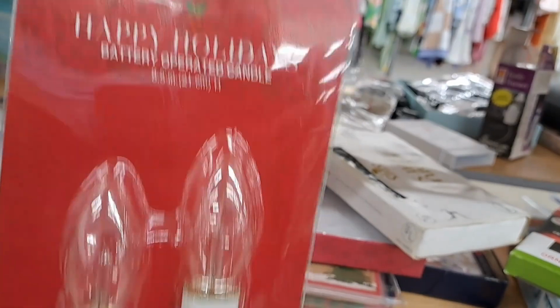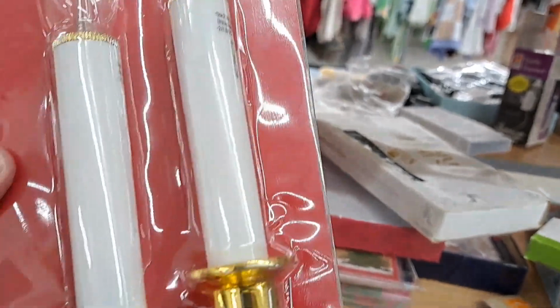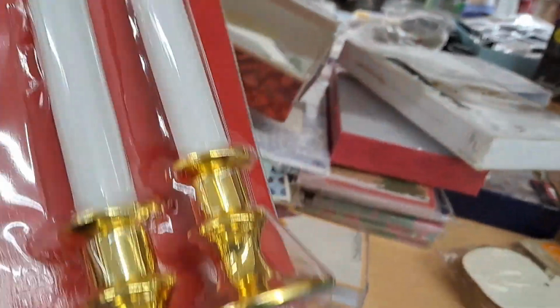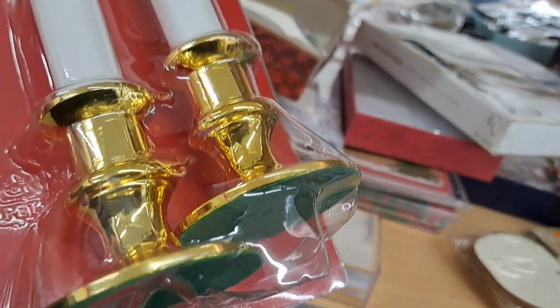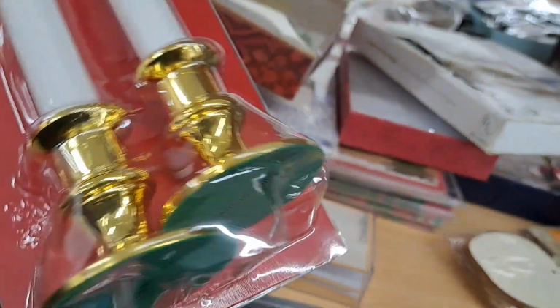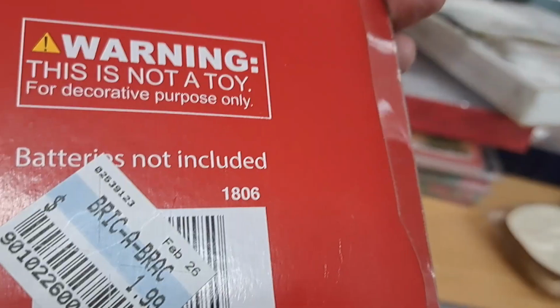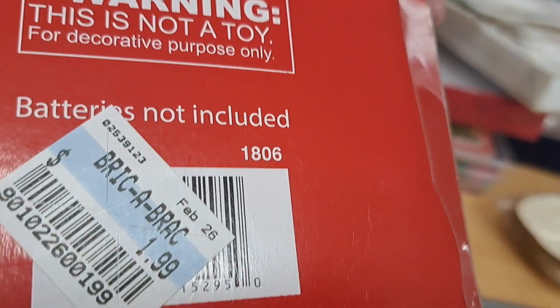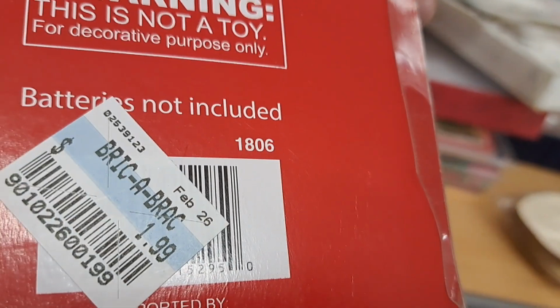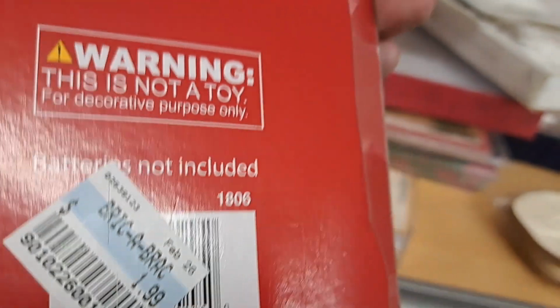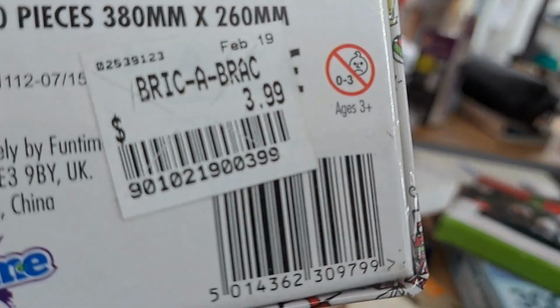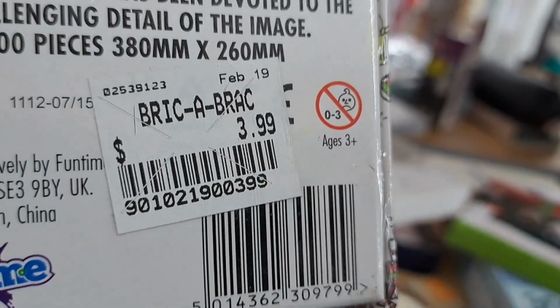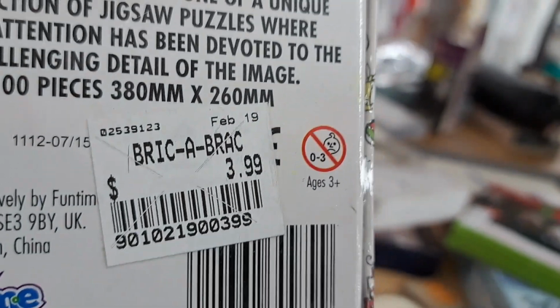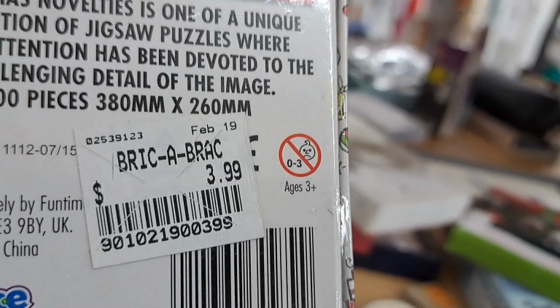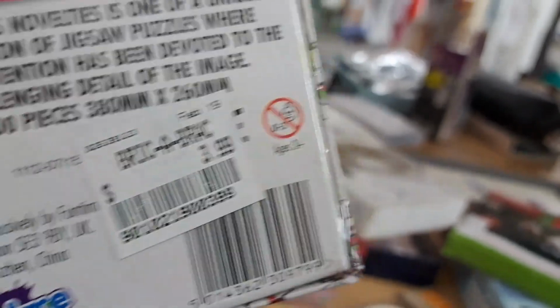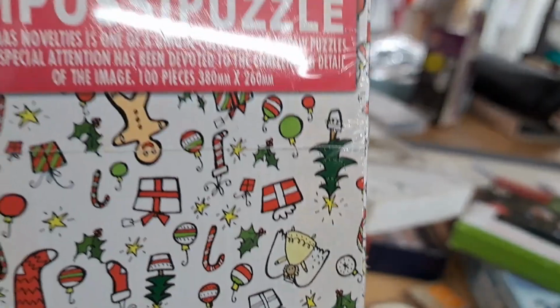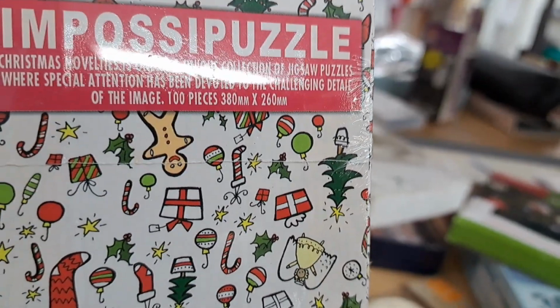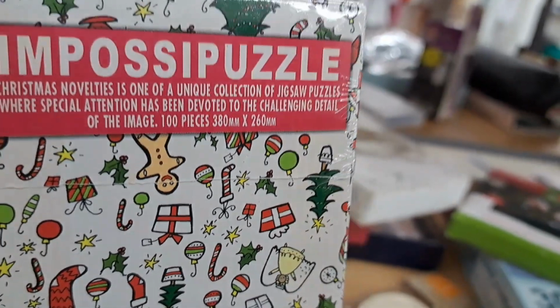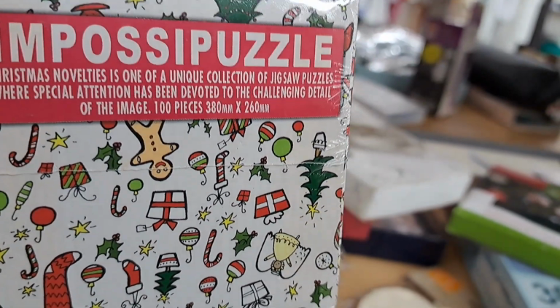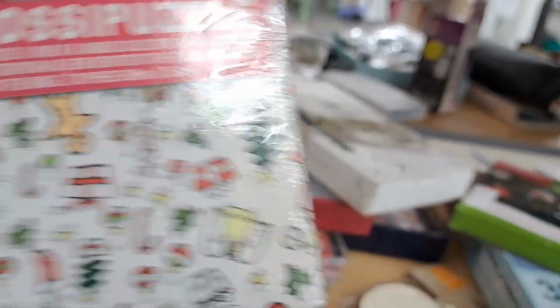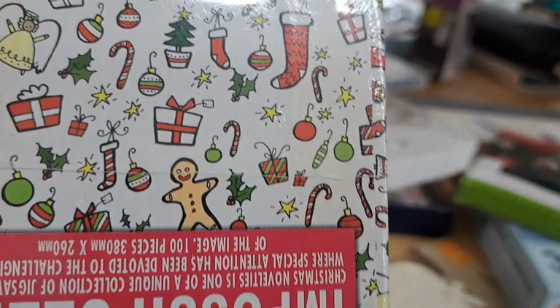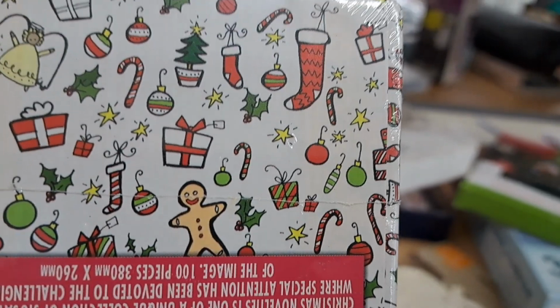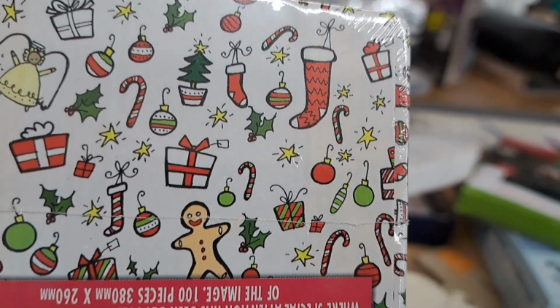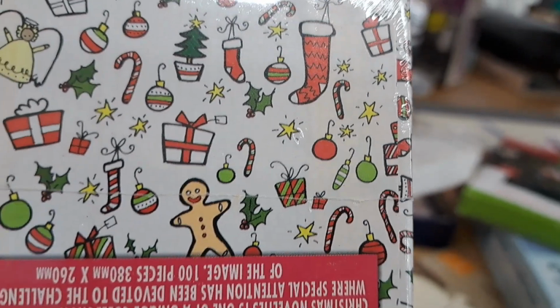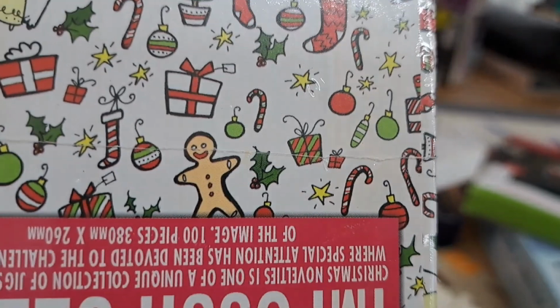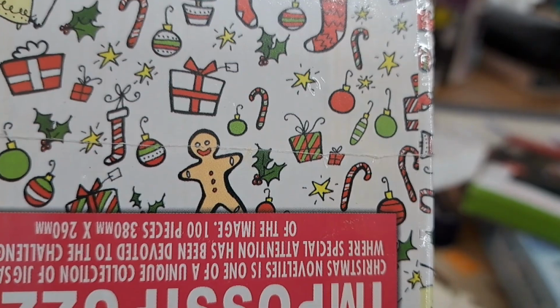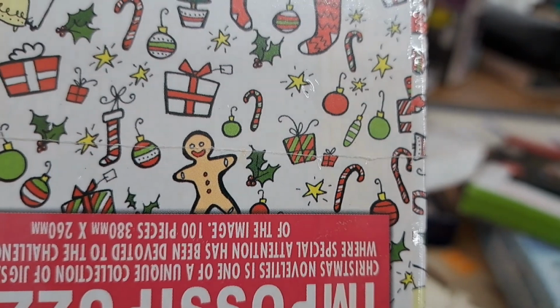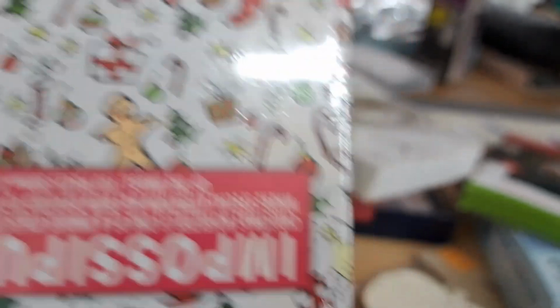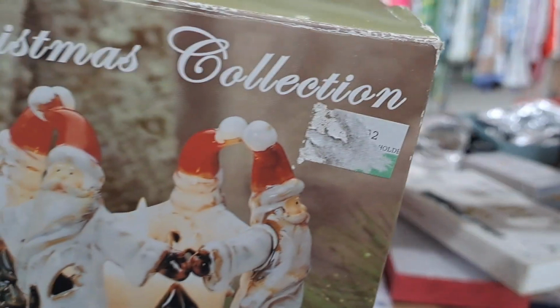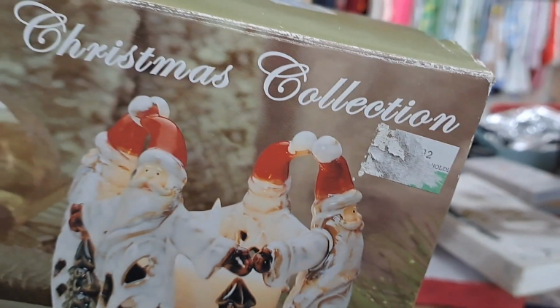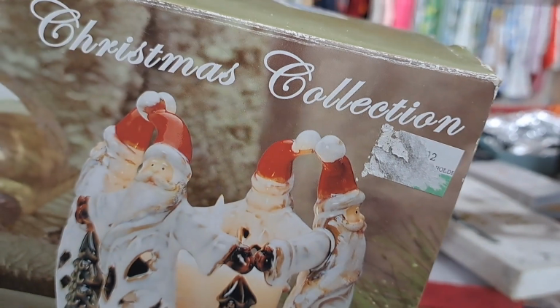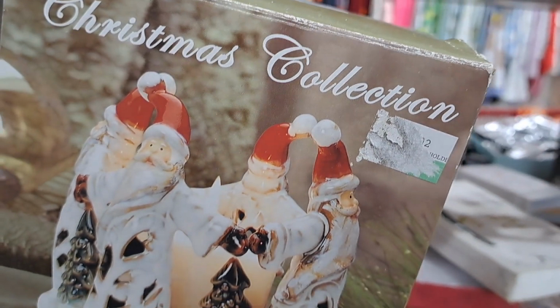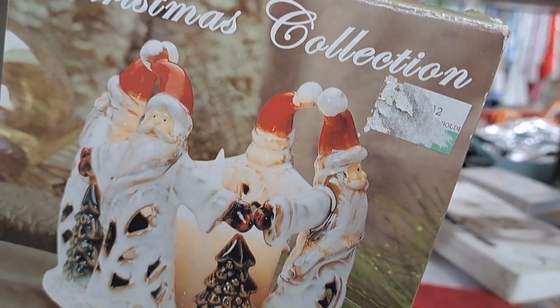So these are brand new candle holders, guys. You can find so many things that are new. $1.99, not a bad deal. I really like this Impossible Puzzle. It had a little gingy, so I really like that.